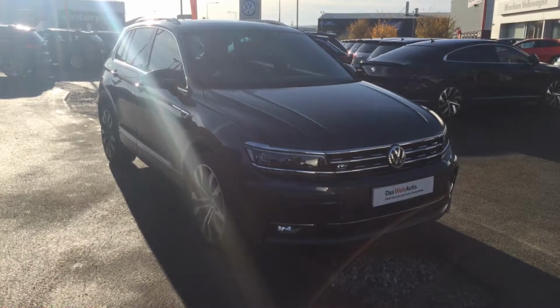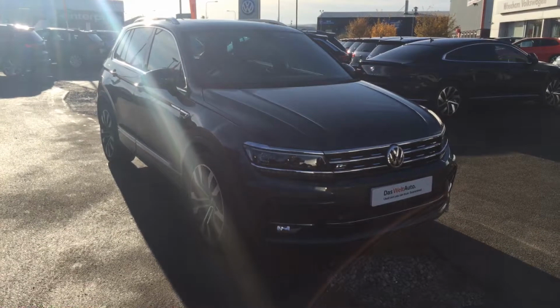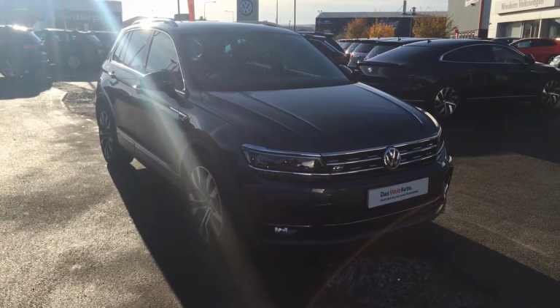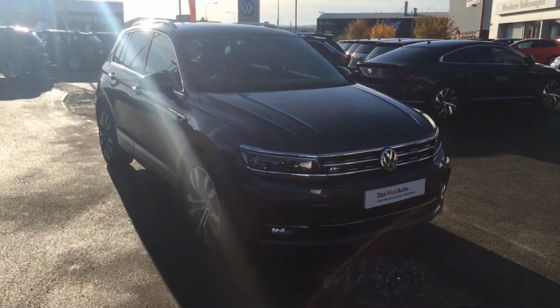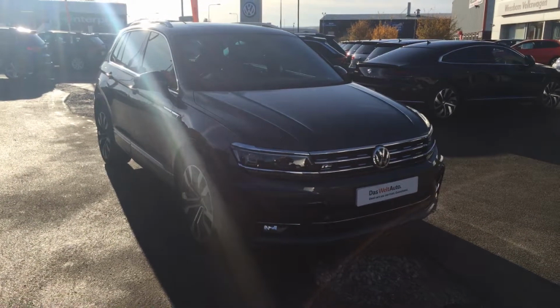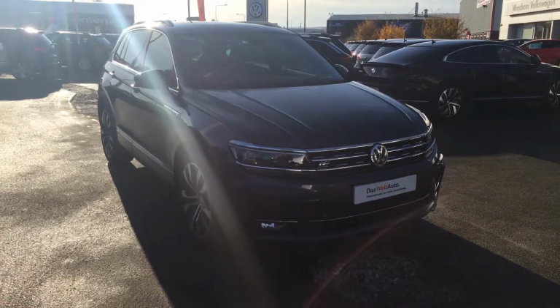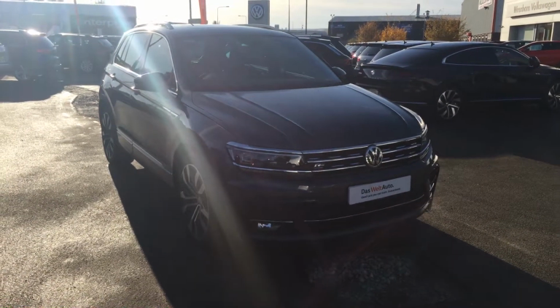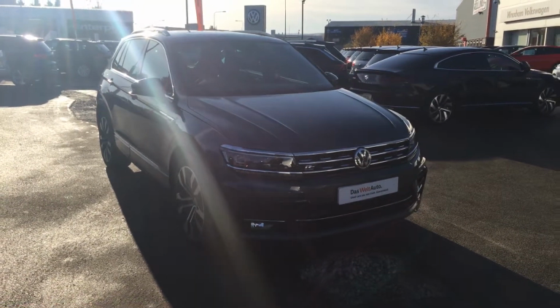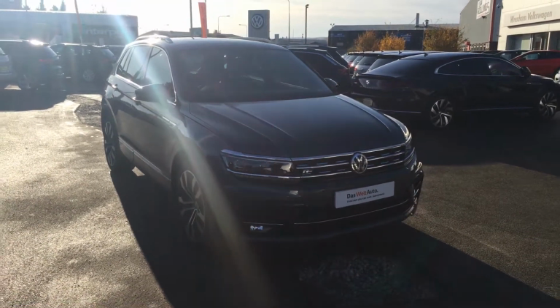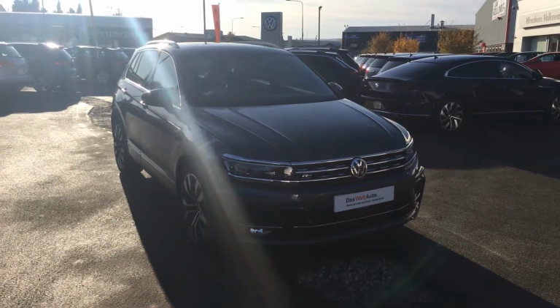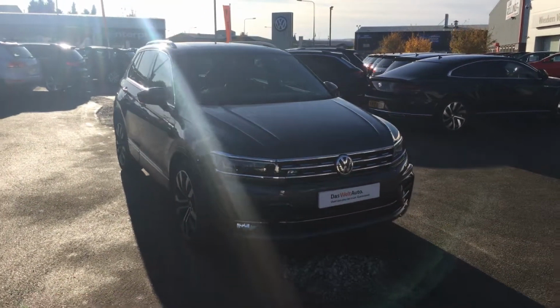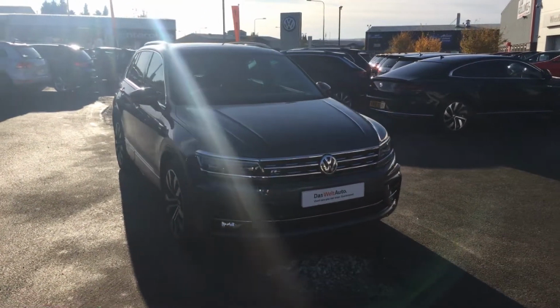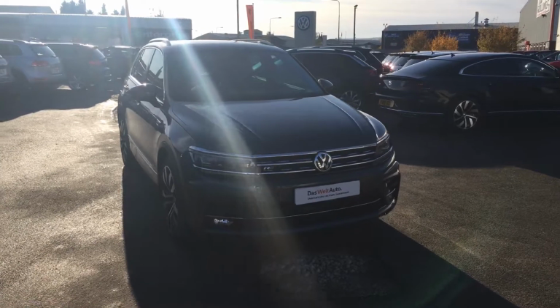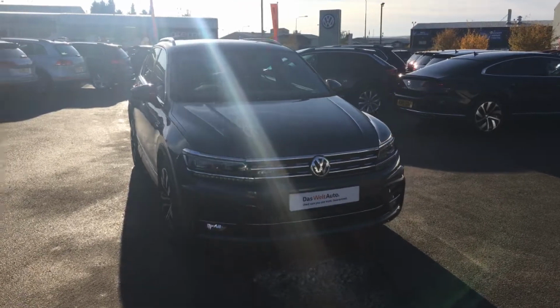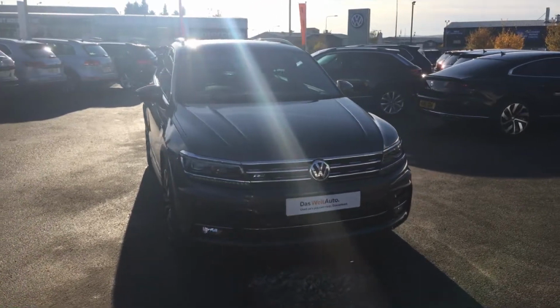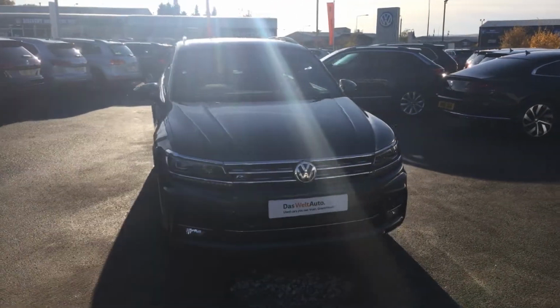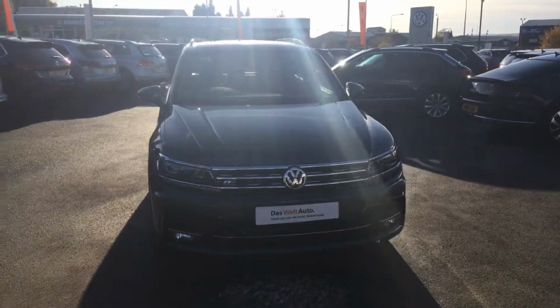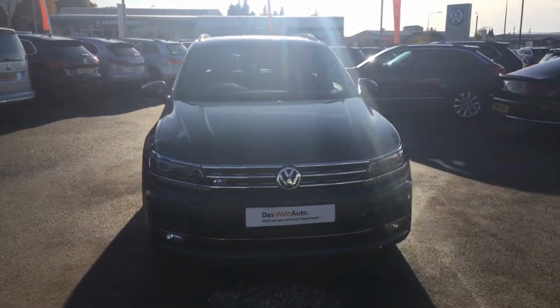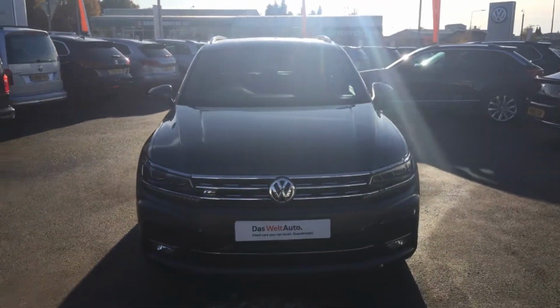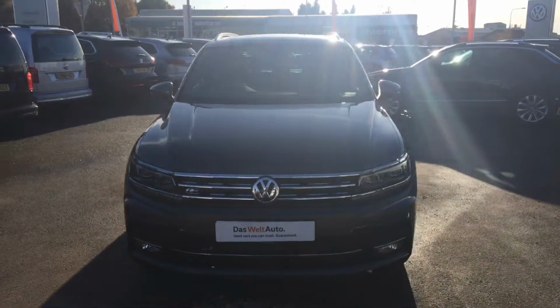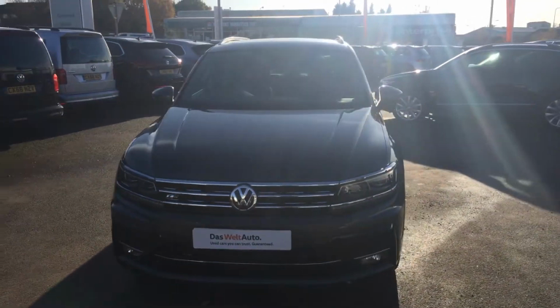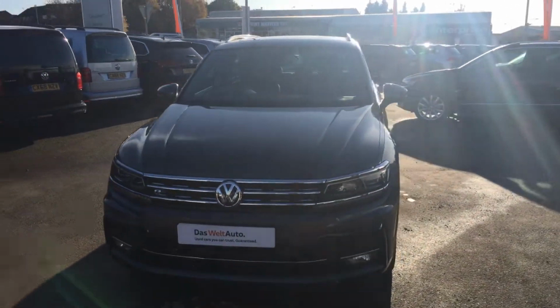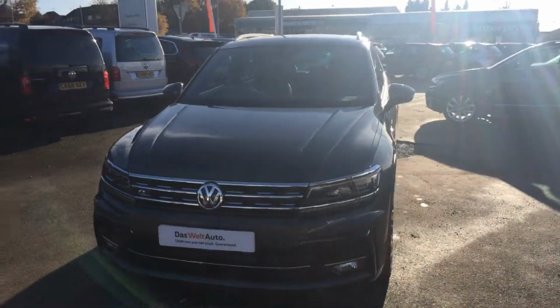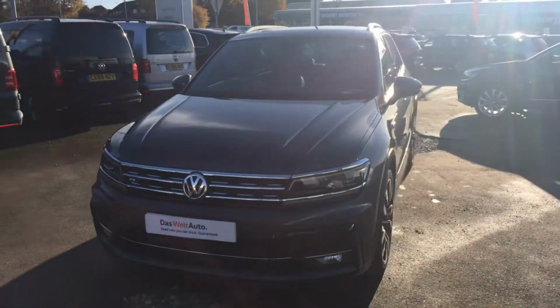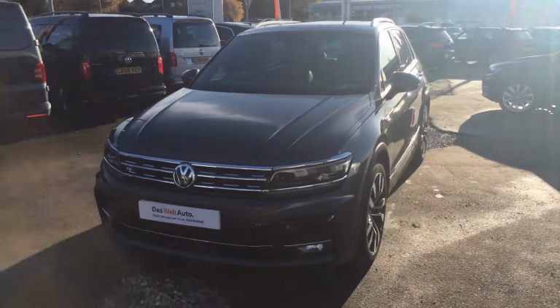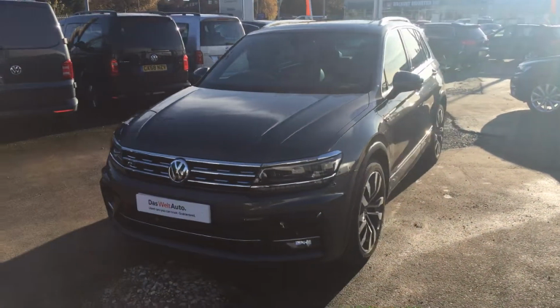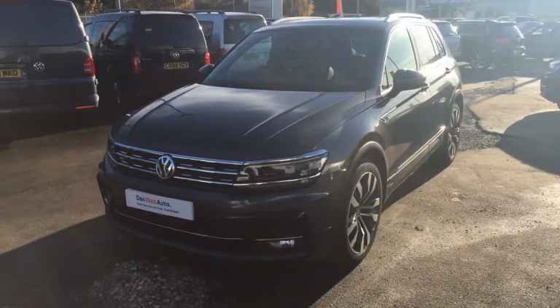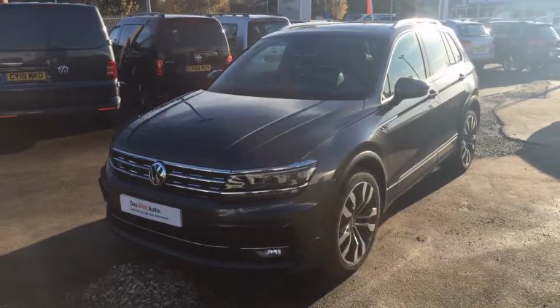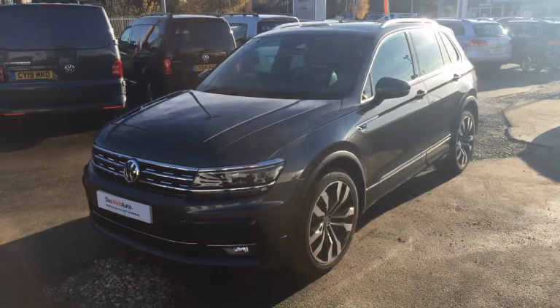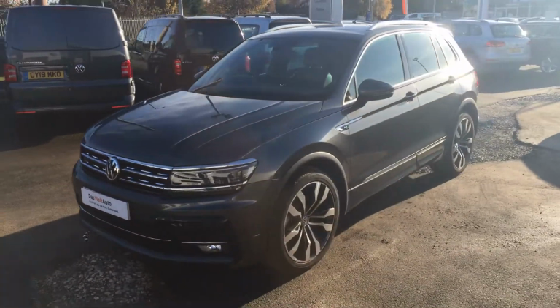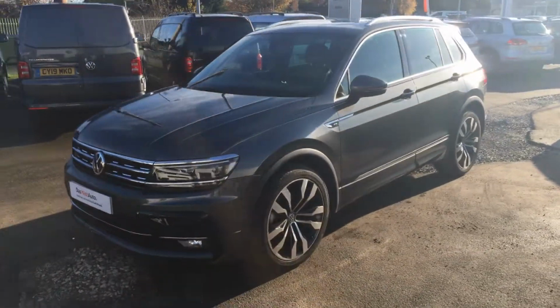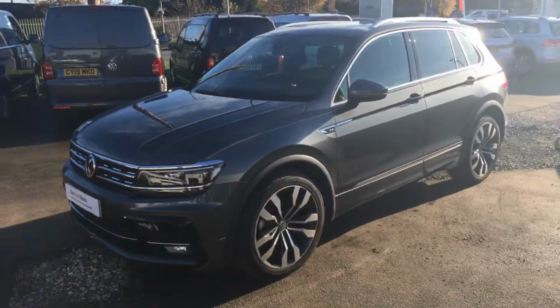Hi, my name is Yusuf, sales executive here at Wrexham Volkswagen. I'm going to show you around this indium grey Tiguan R Line on sale here at Wrexham Volkswagen. This is the all-new shaped Tiguan — it's got the panoramic sunroof.